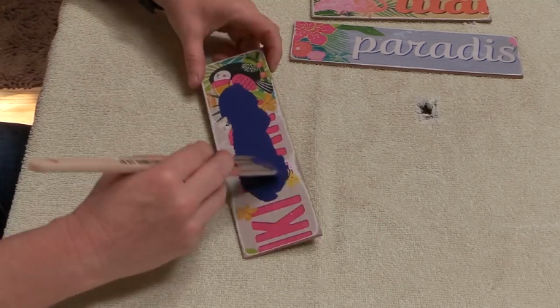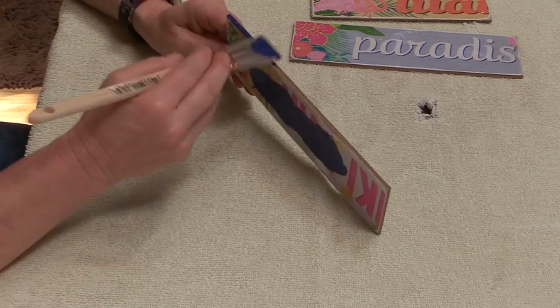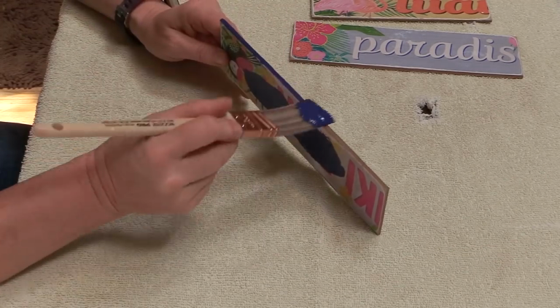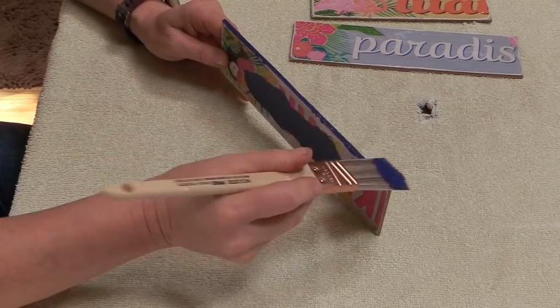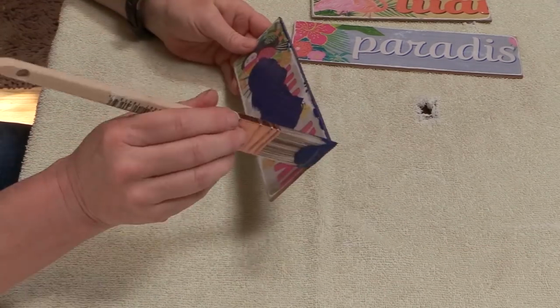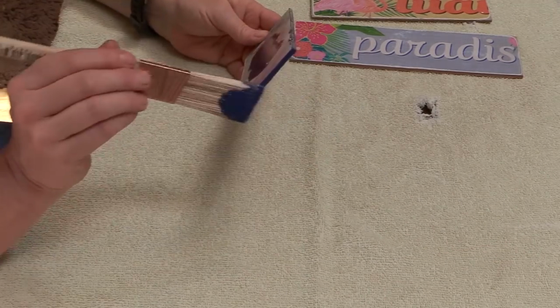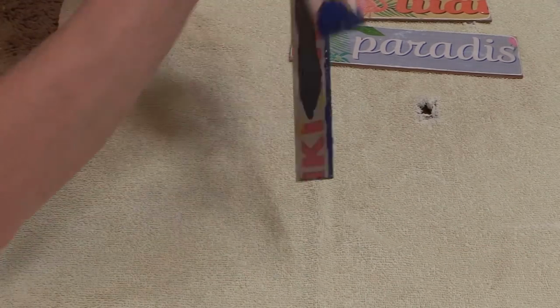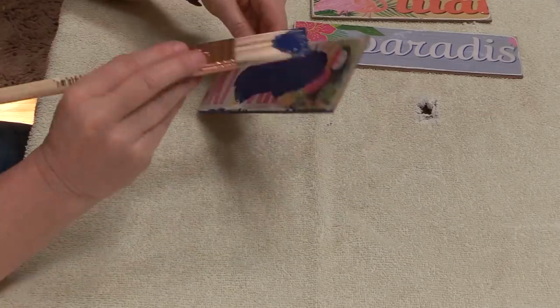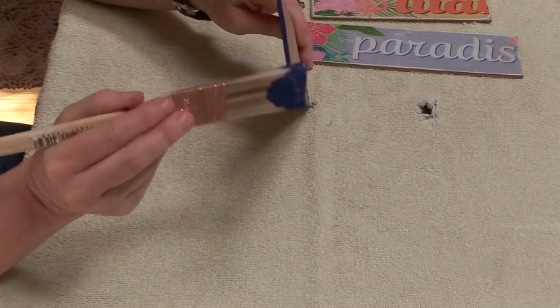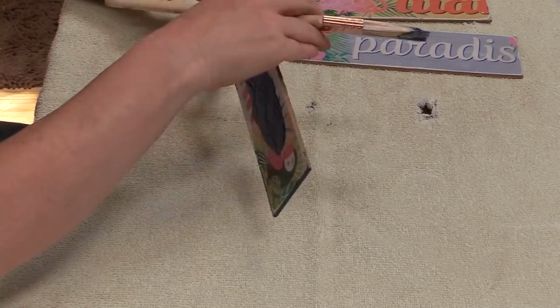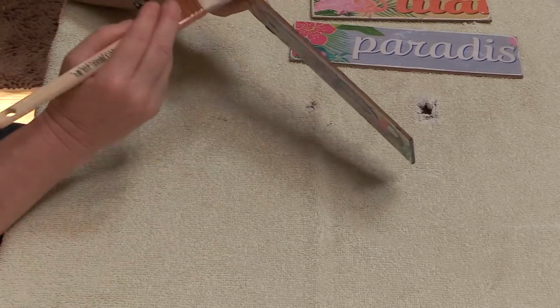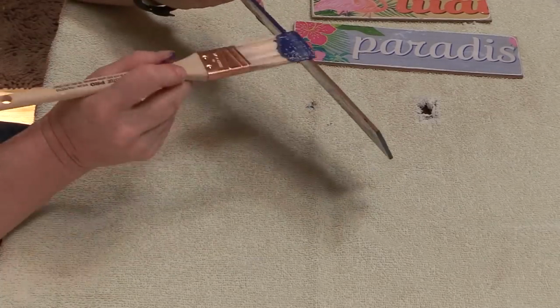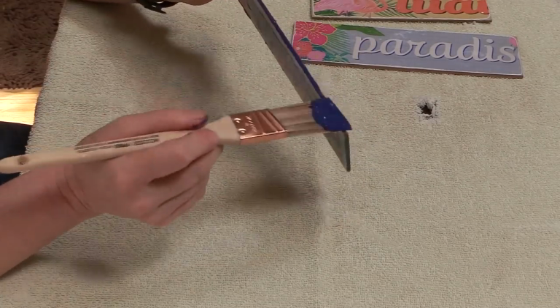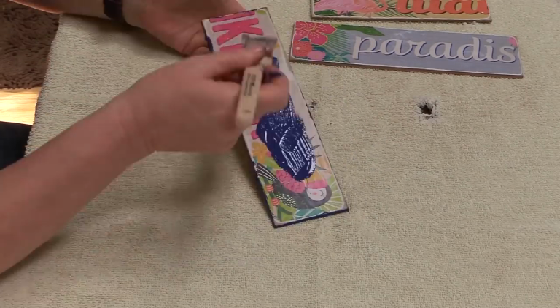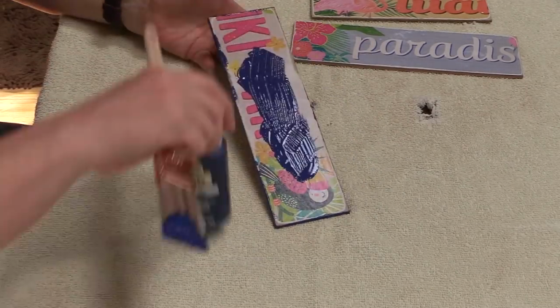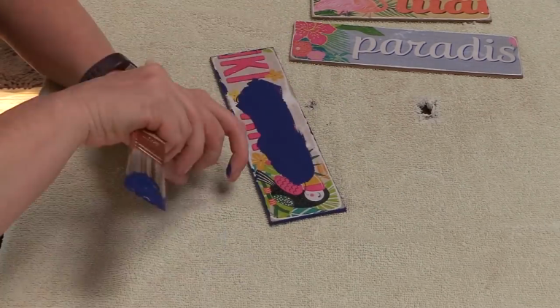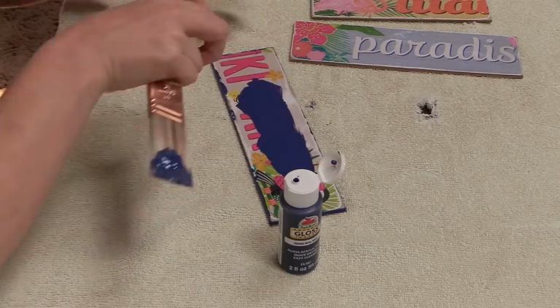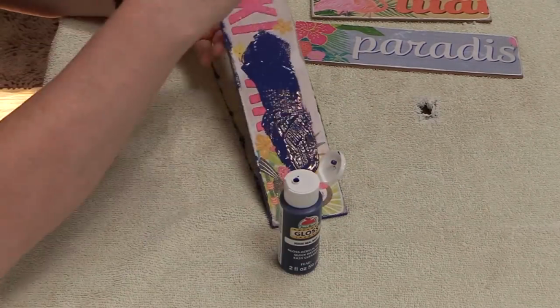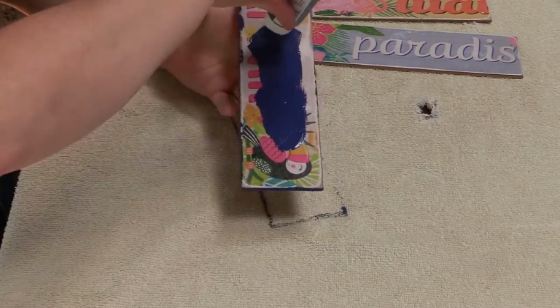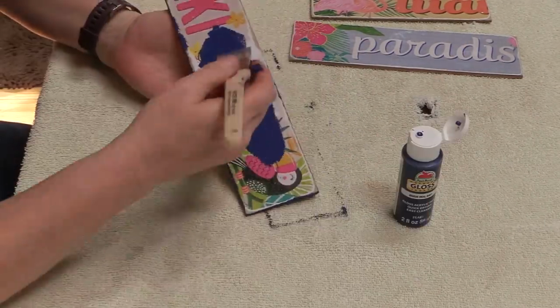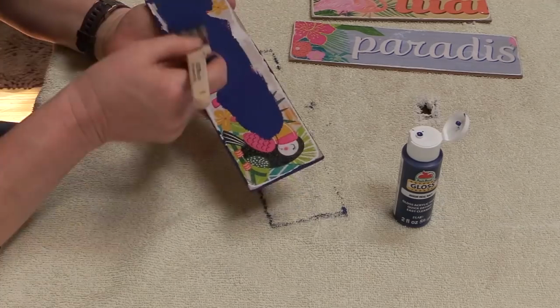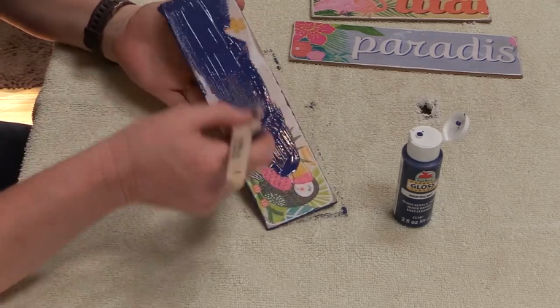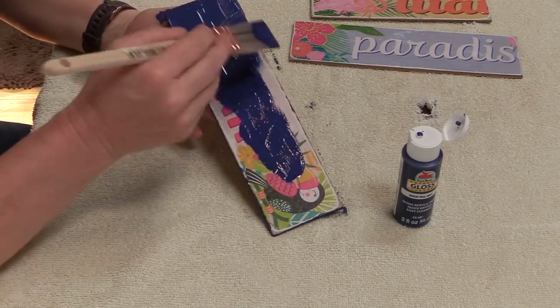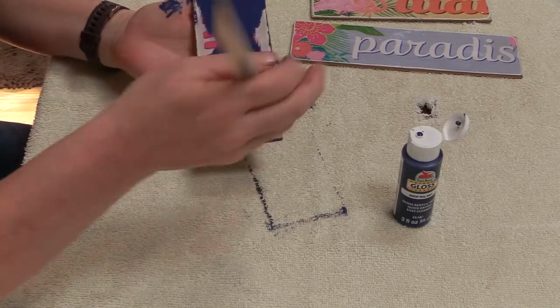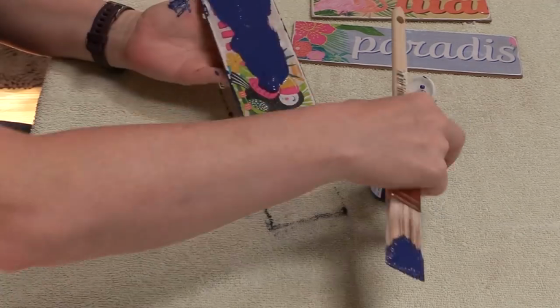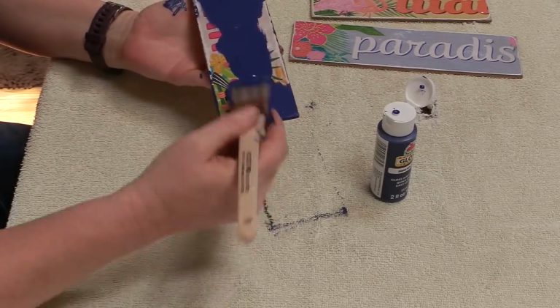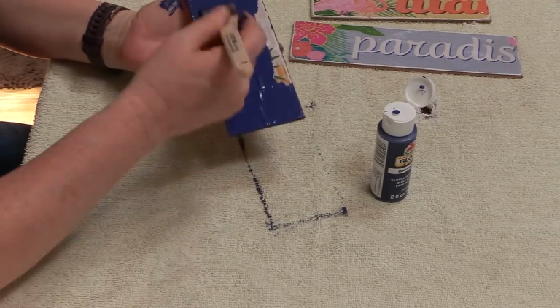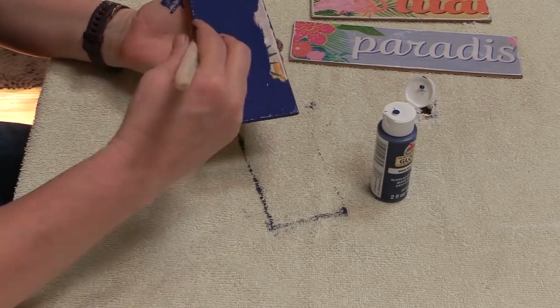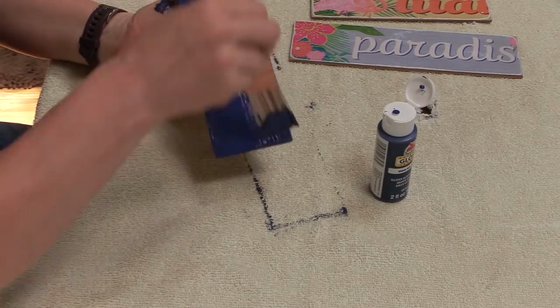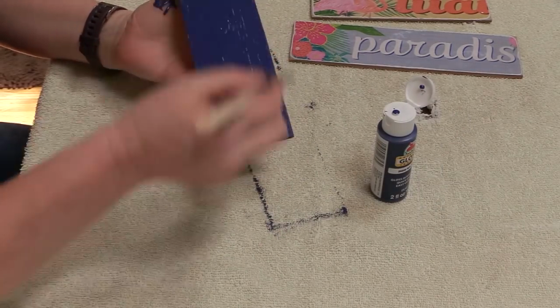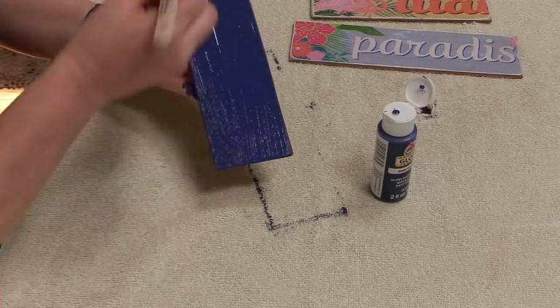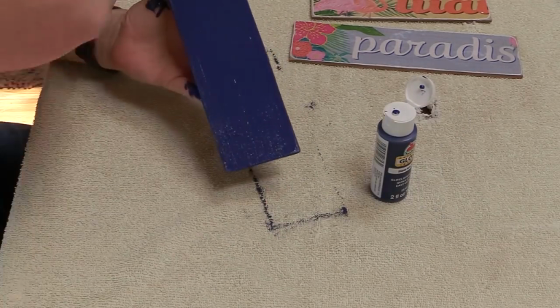I painted the signs using the acrylic paint — this is the sped-up version — and I ended up doing two coats of paint on each of the signs just to make sure it had a nice solid background.